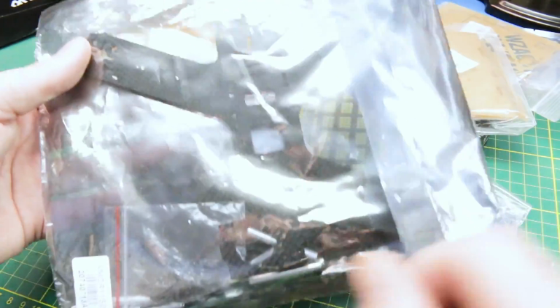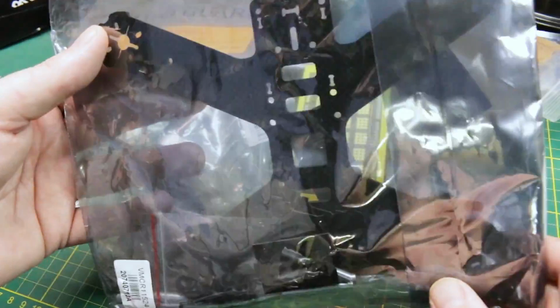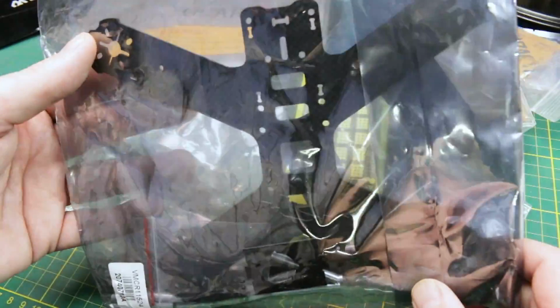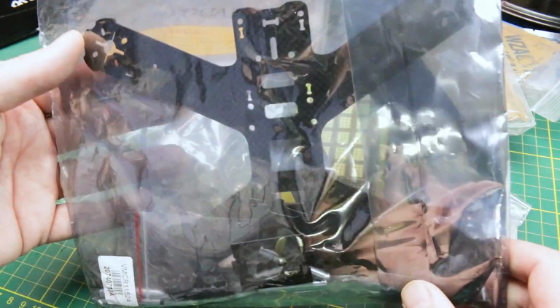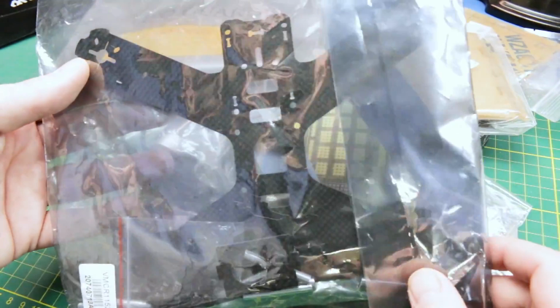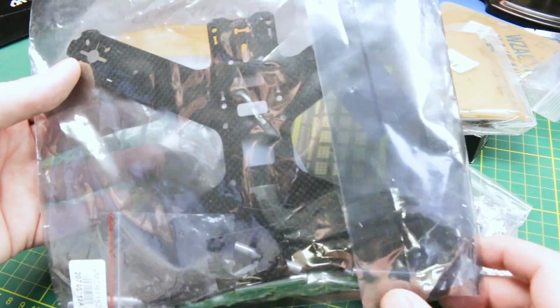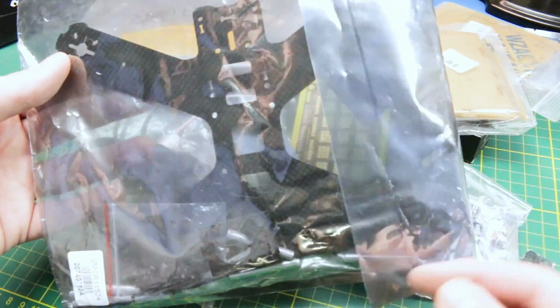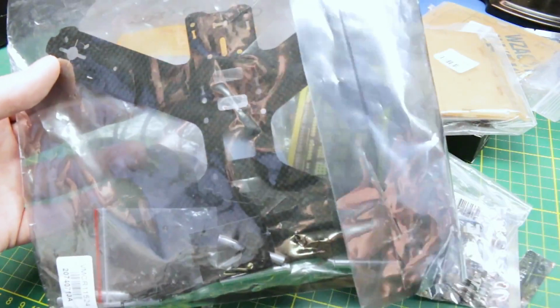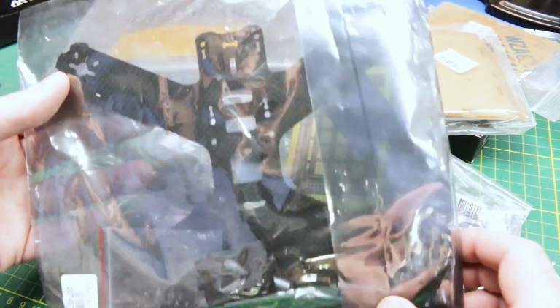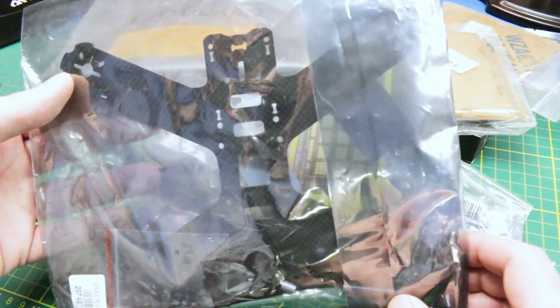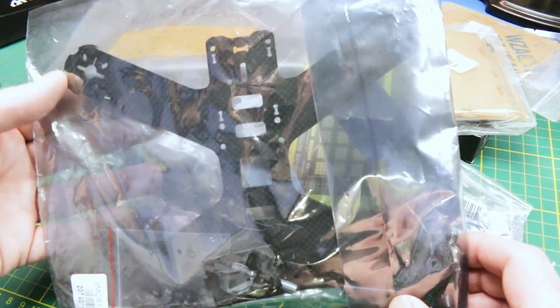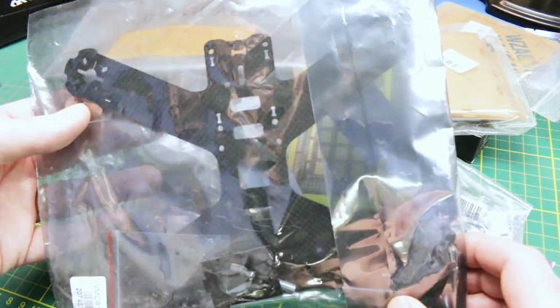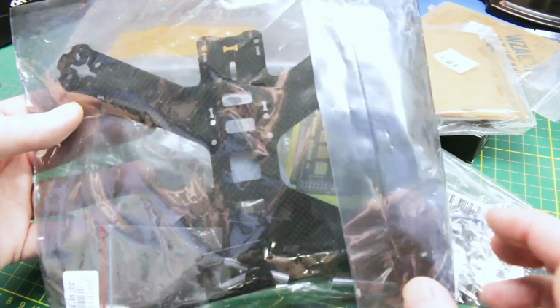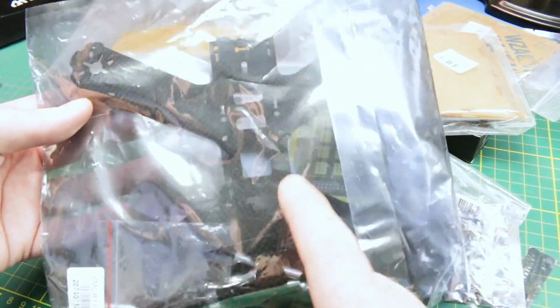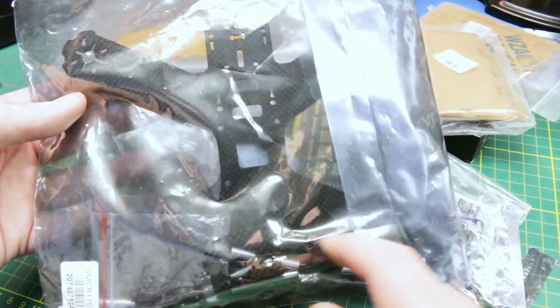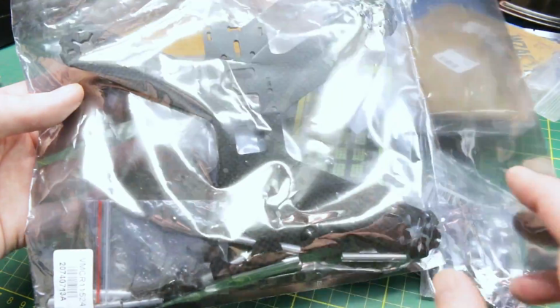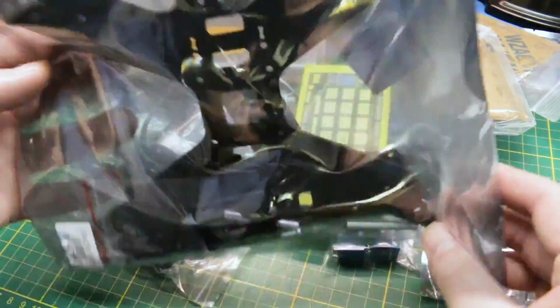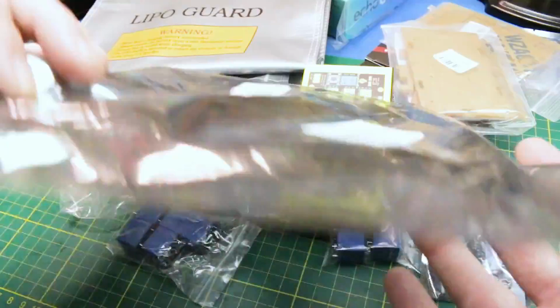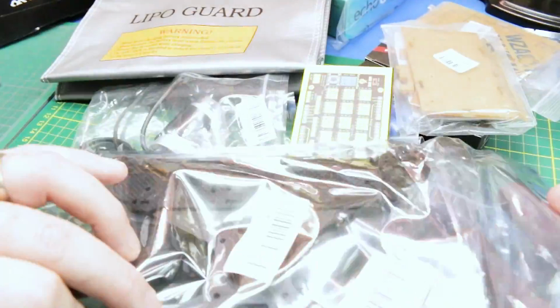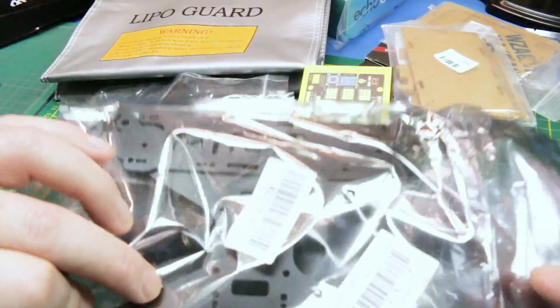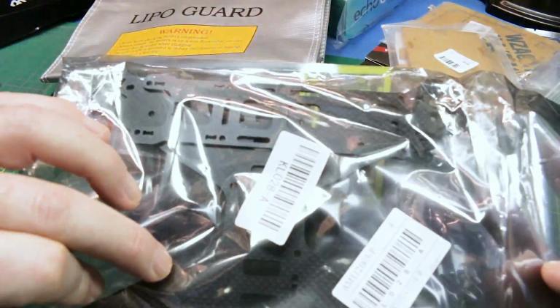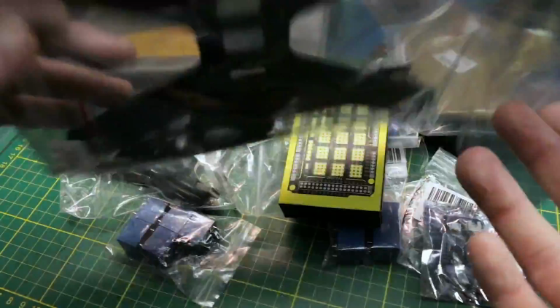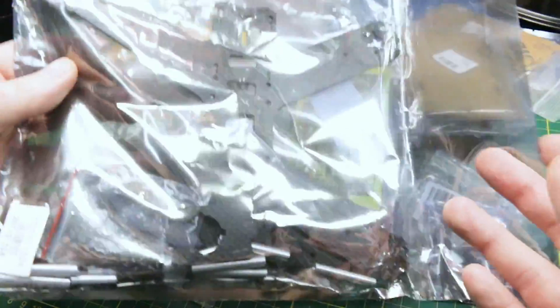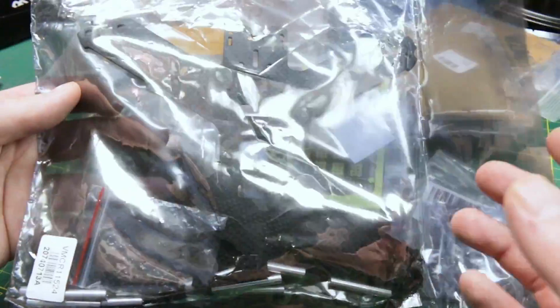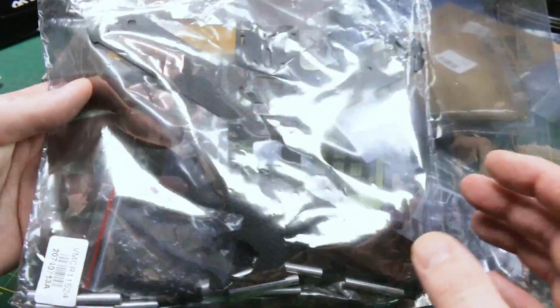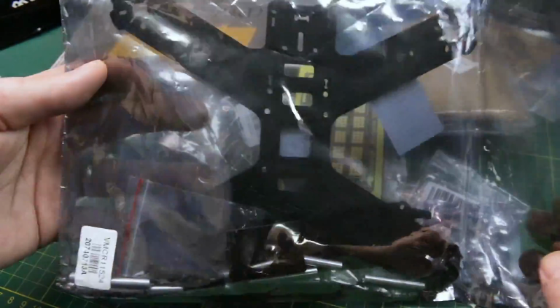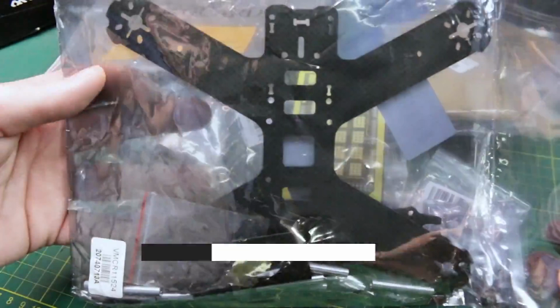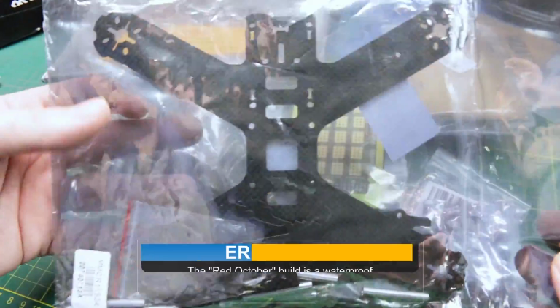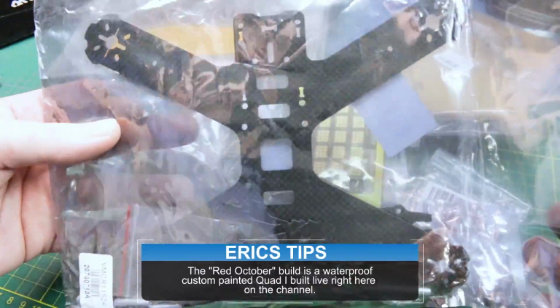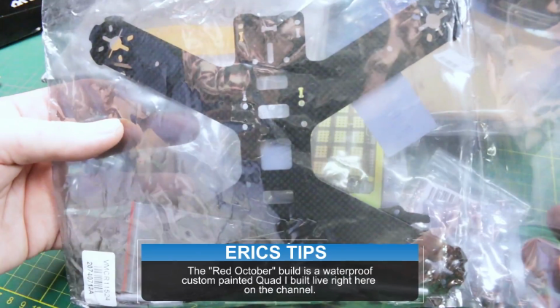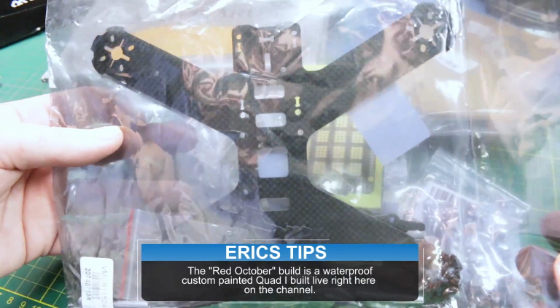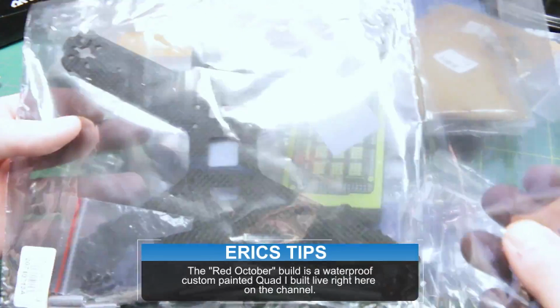It's under 20 bucks for one of these frames to have a replacement, because I broke the top plate on my daily flyer. So I needed a spare. I think we'll paint this one up as a custom dipped paint theme, like the Red October build. It should be kind of neat.